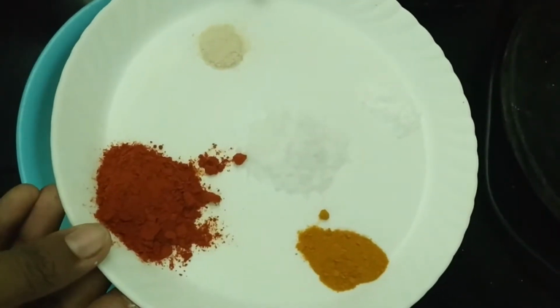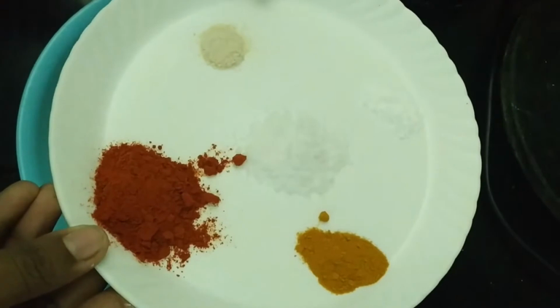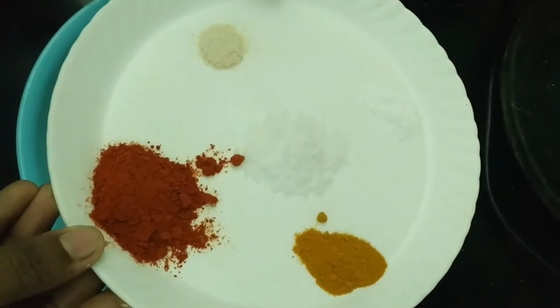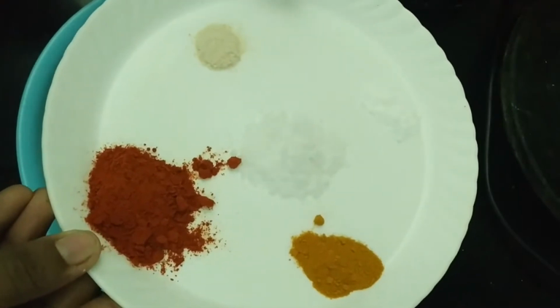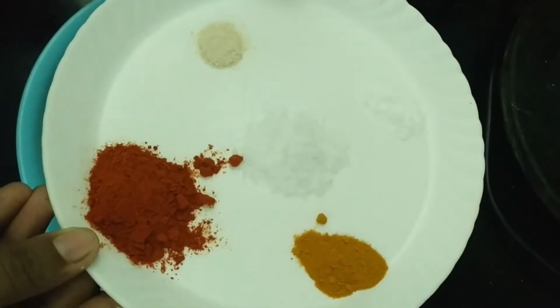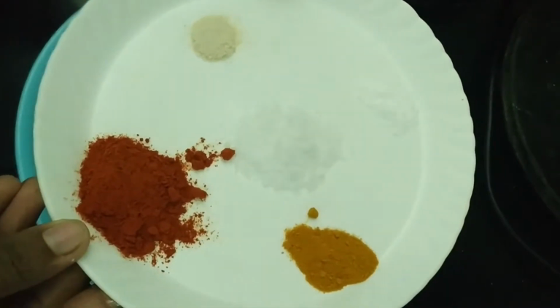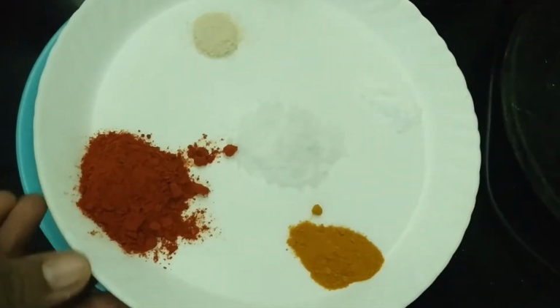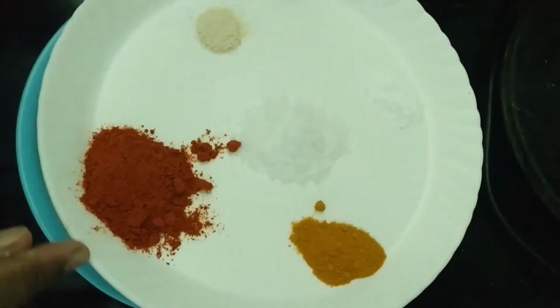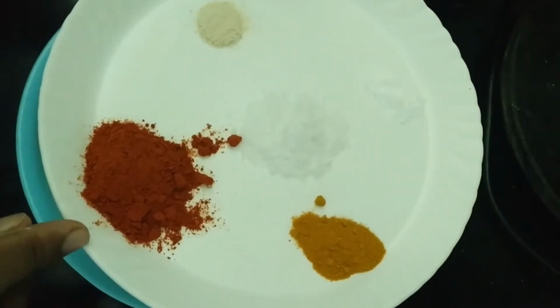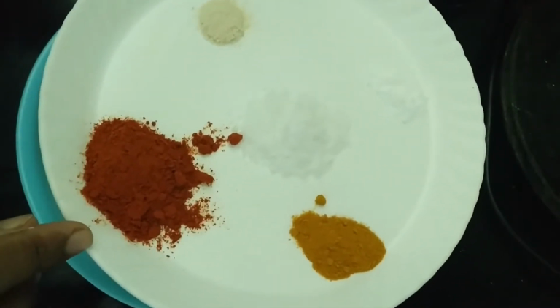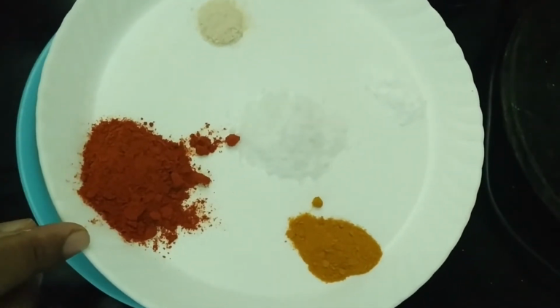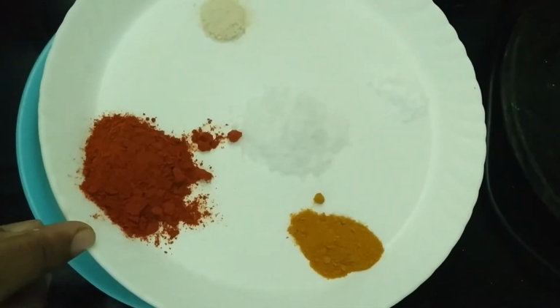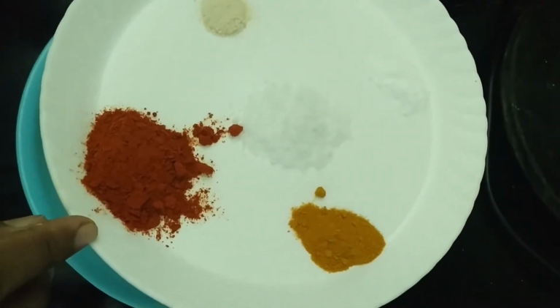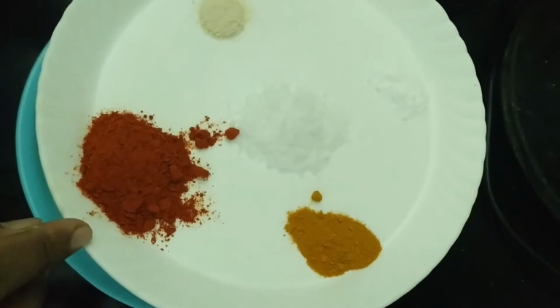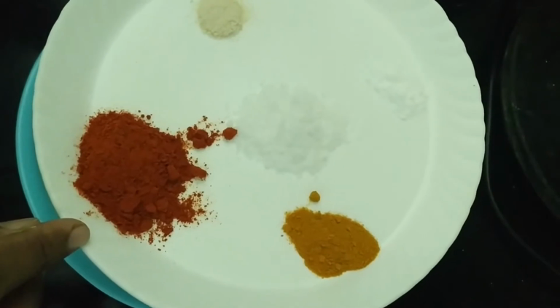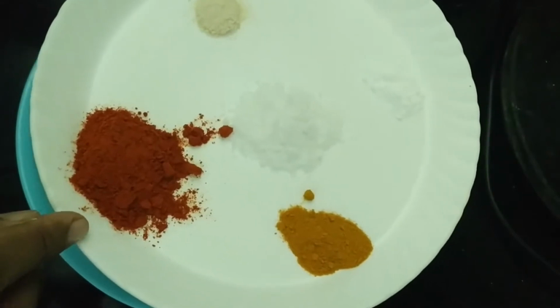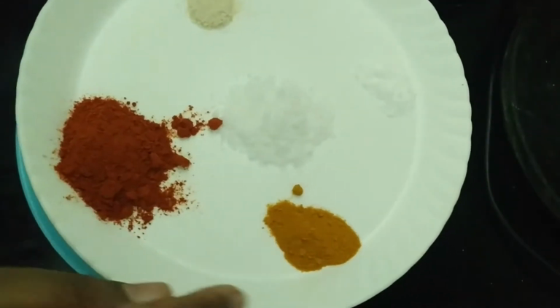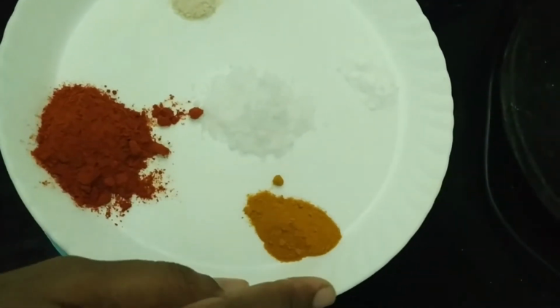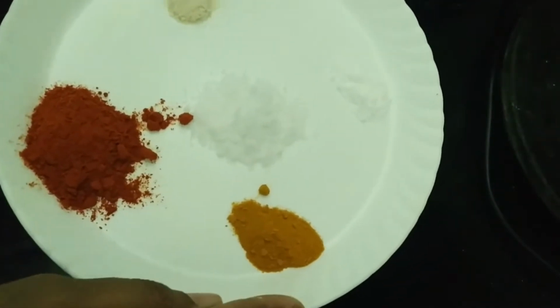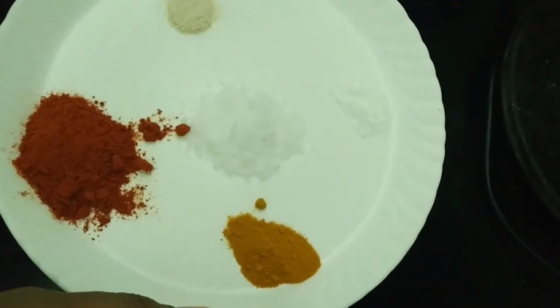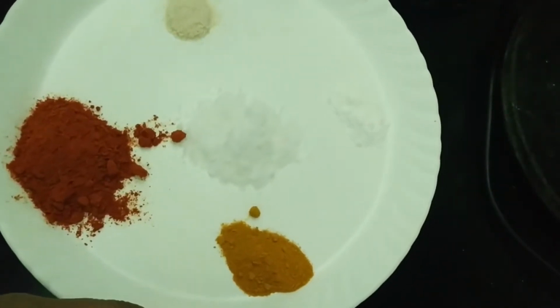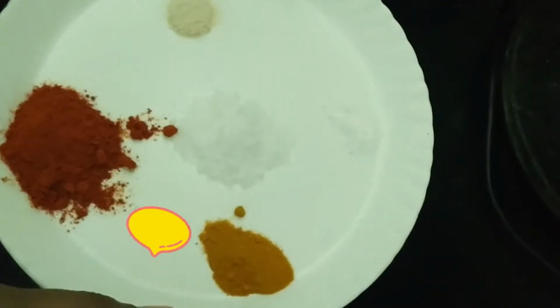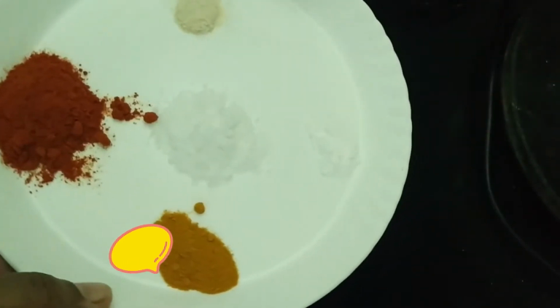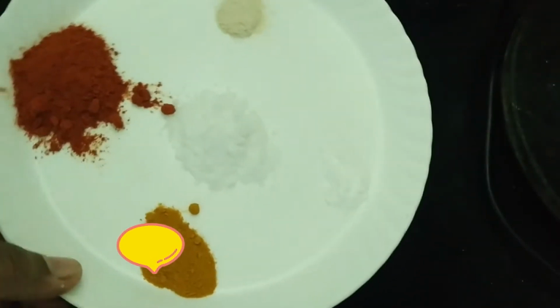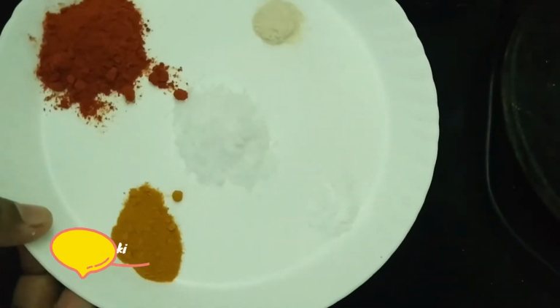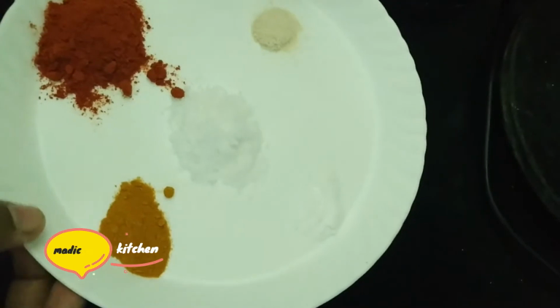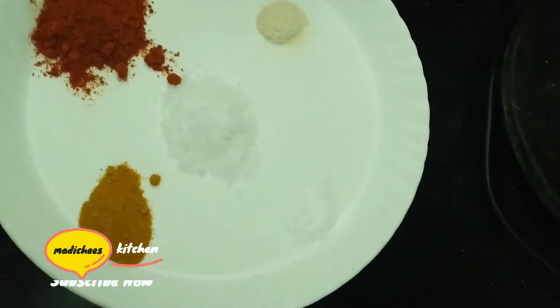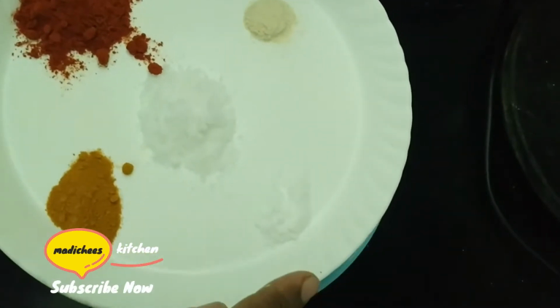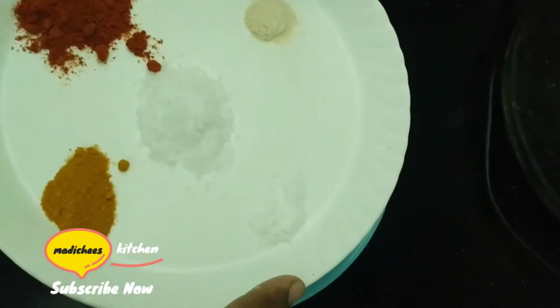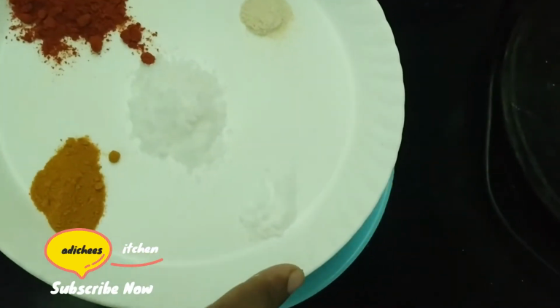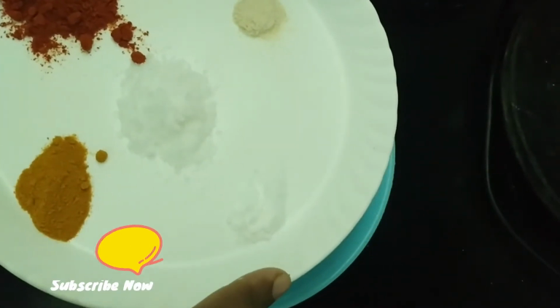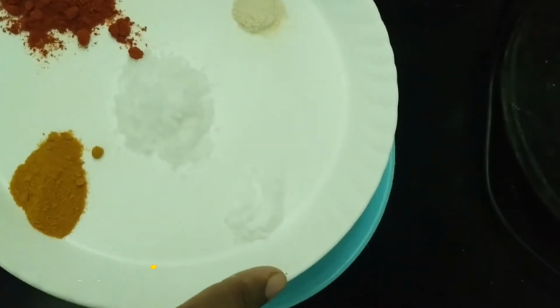Now we'll put in the Kashmiri chilly powder. Add 1 teaspoon — you can add a little bit of egg. Put a little bit of oil and baking soda.